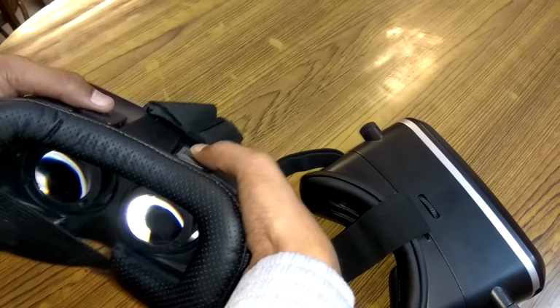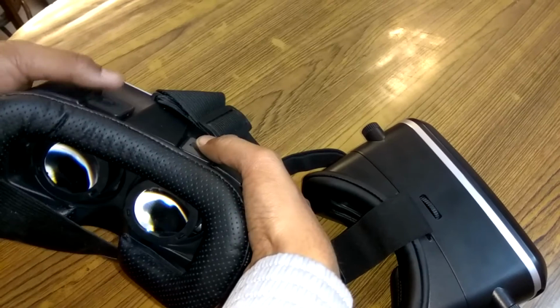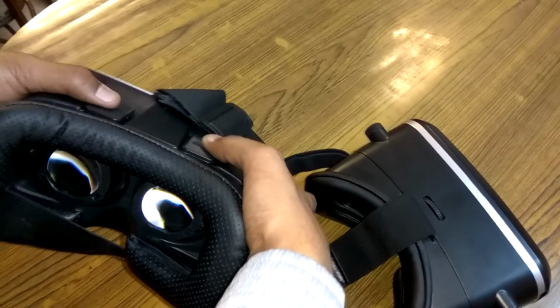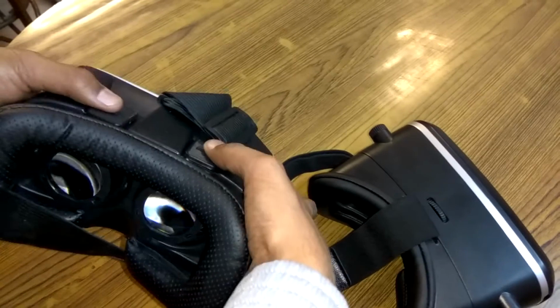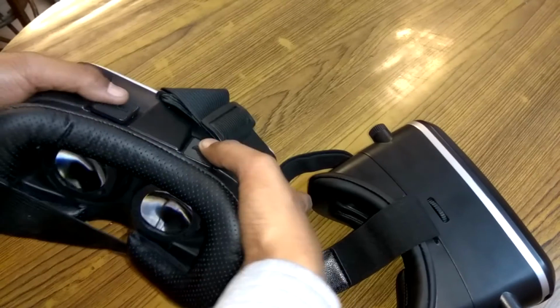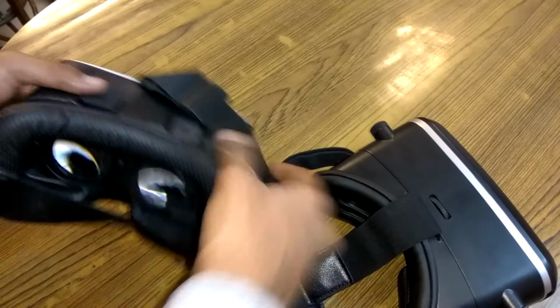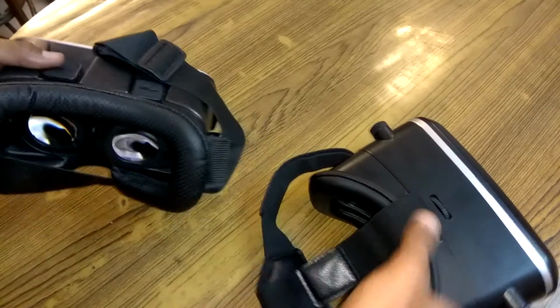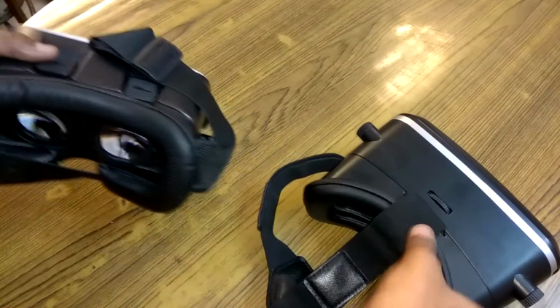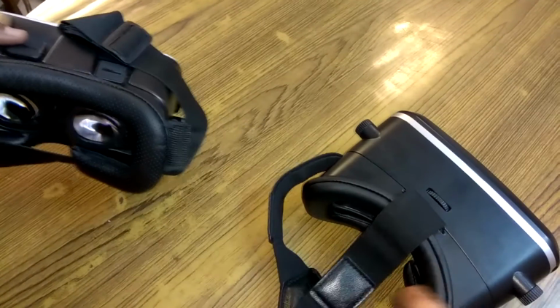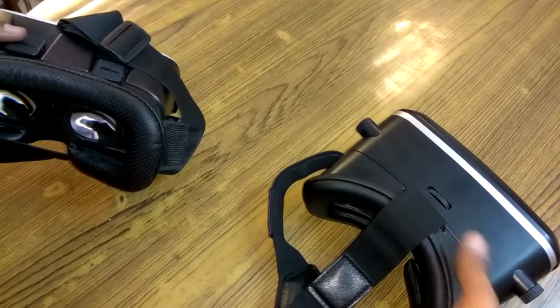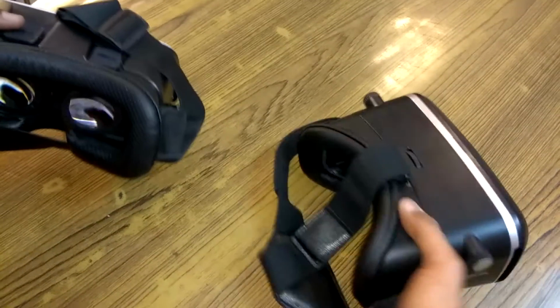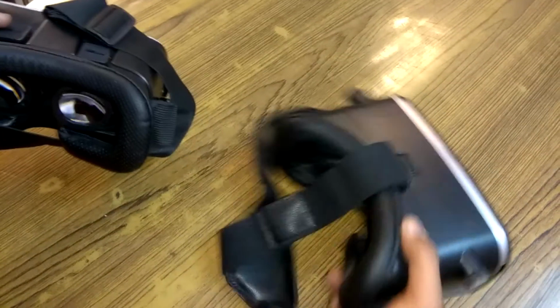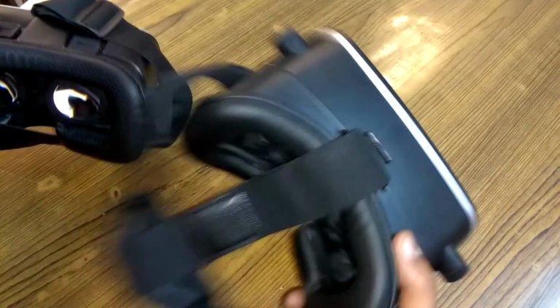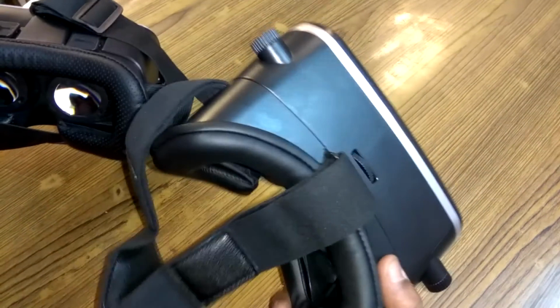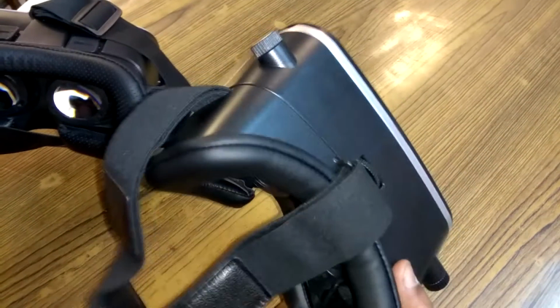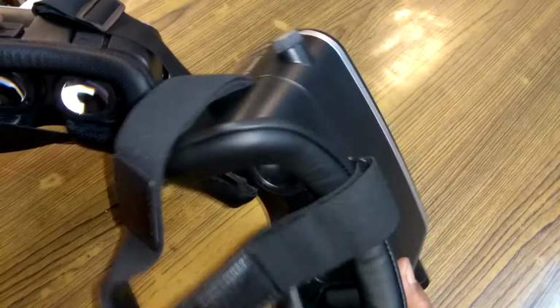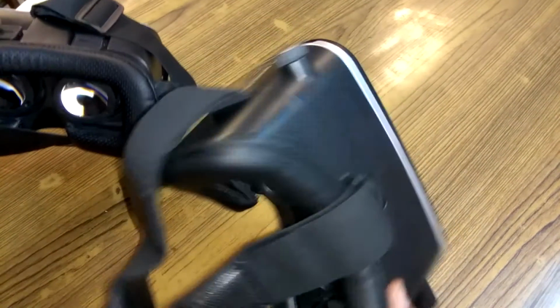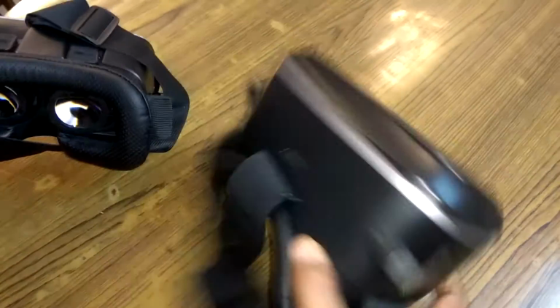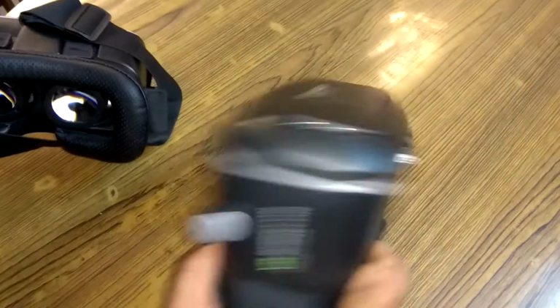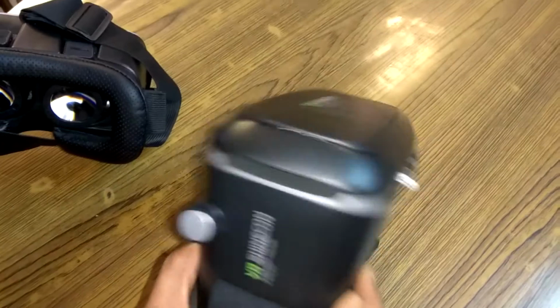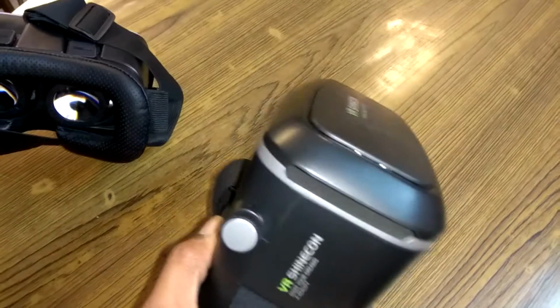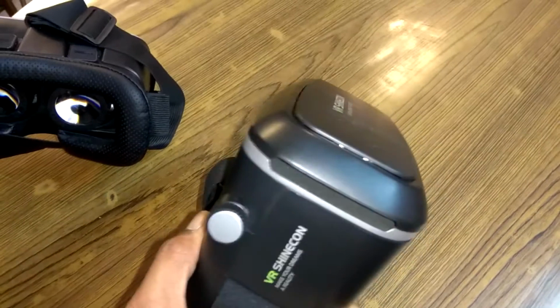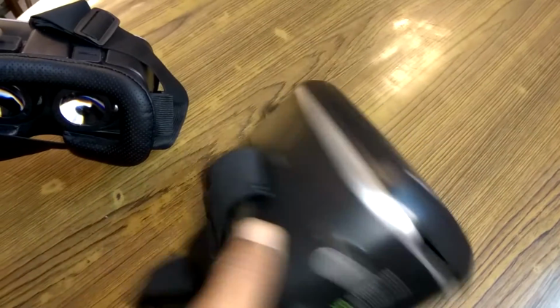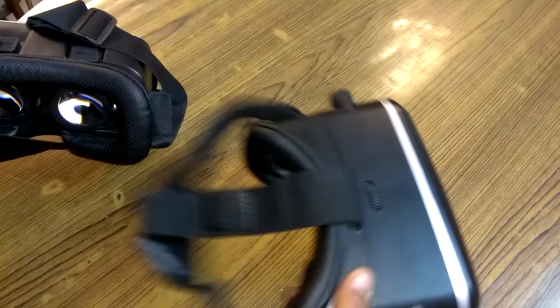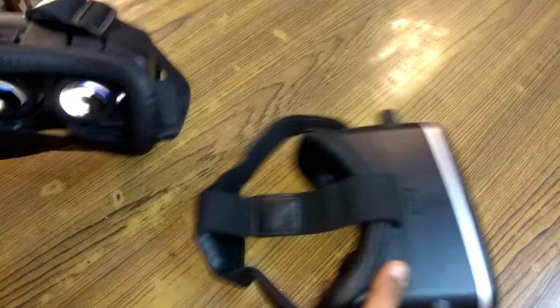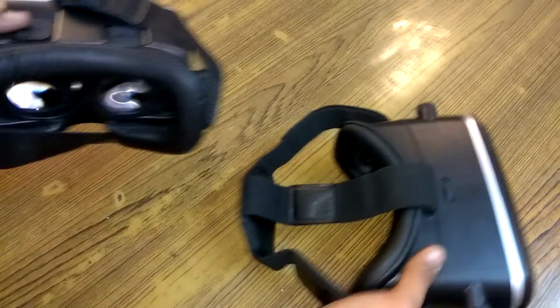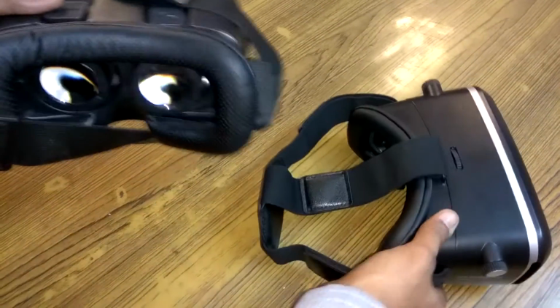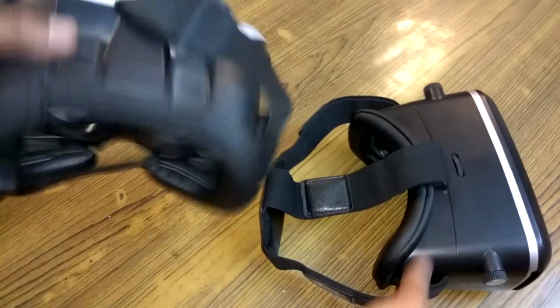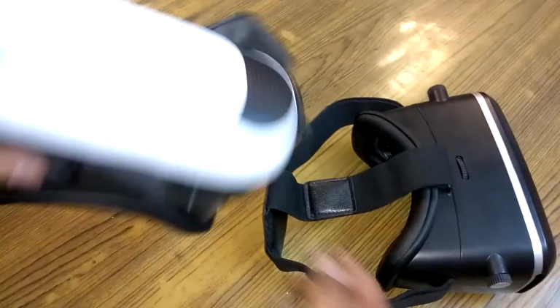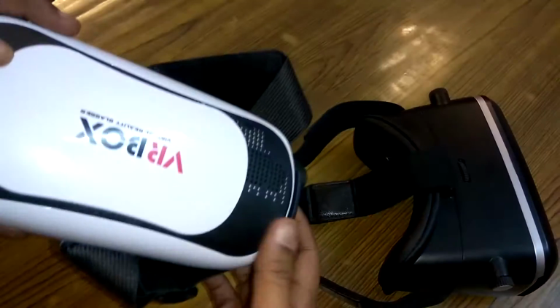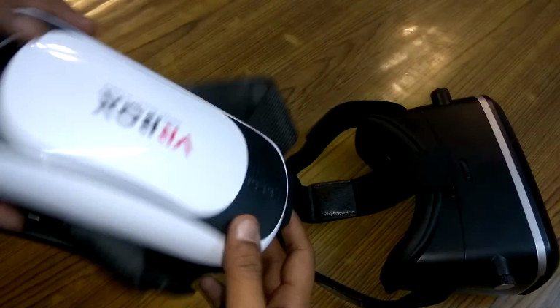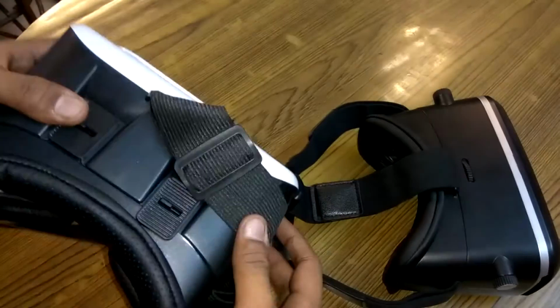I have used both of them, and it is quite comfortable to use the Shinecon VR headset compared to the VR Box.